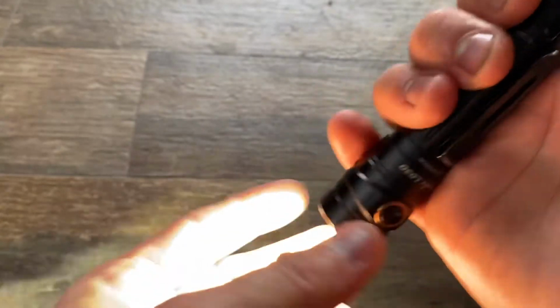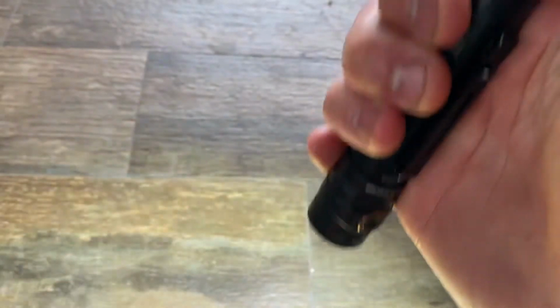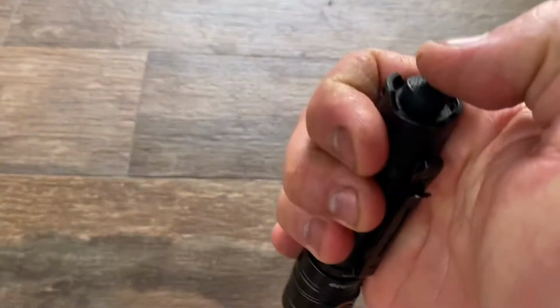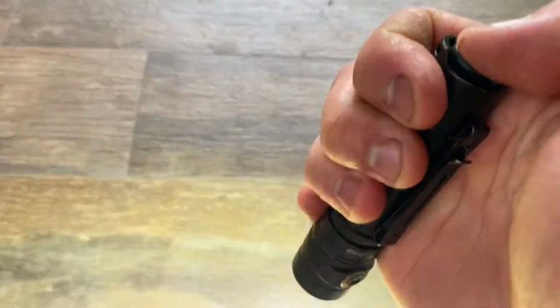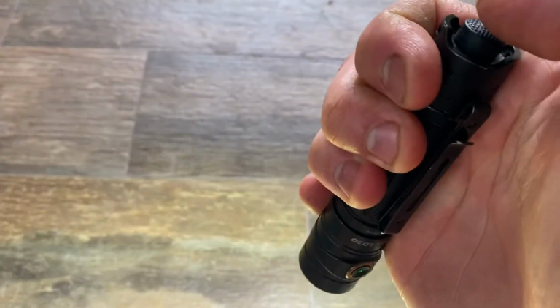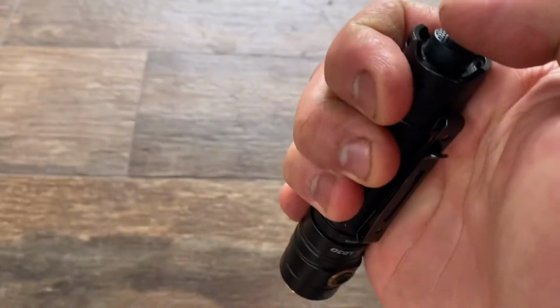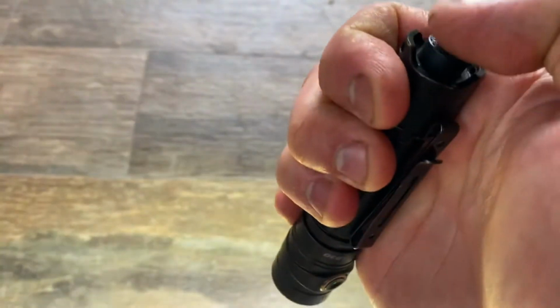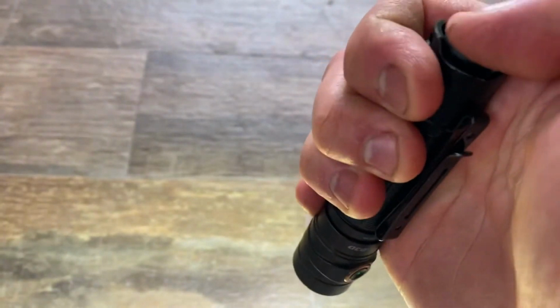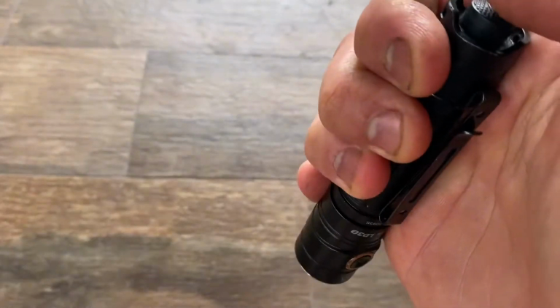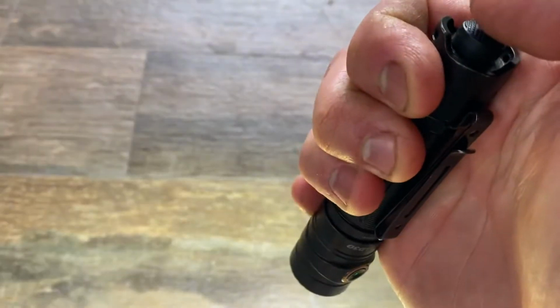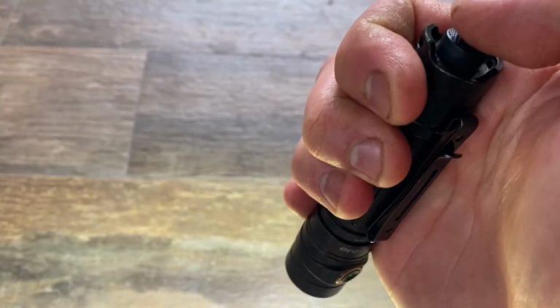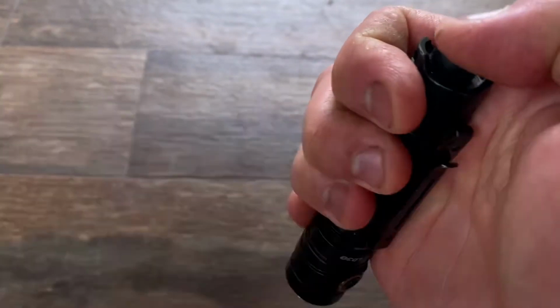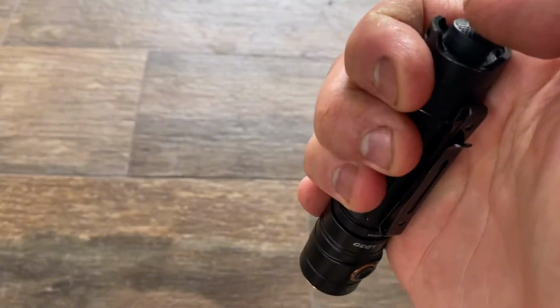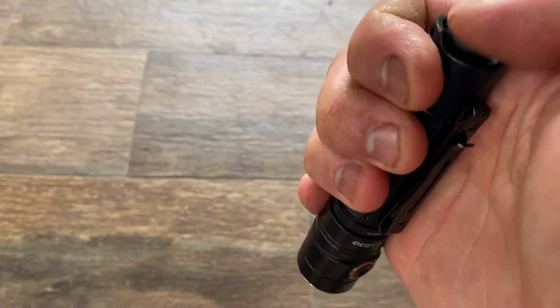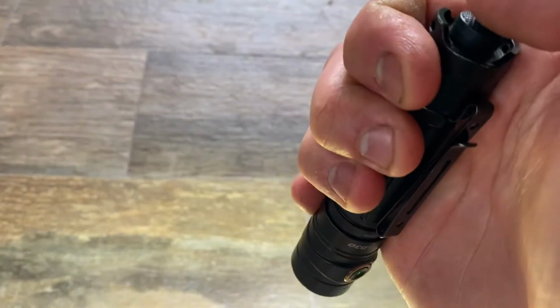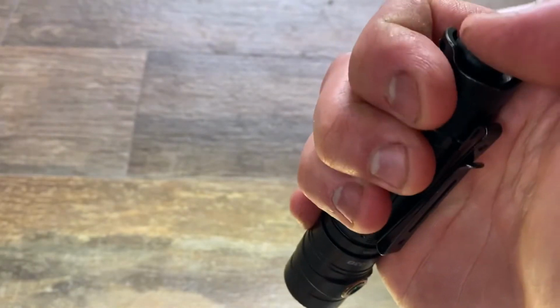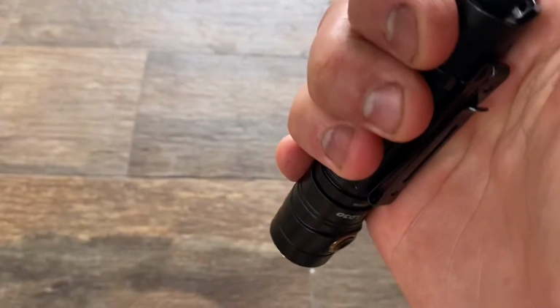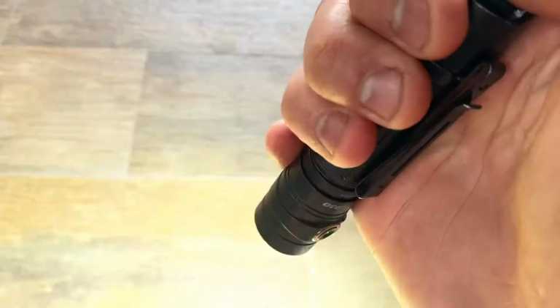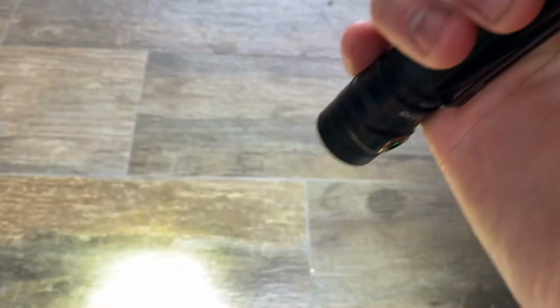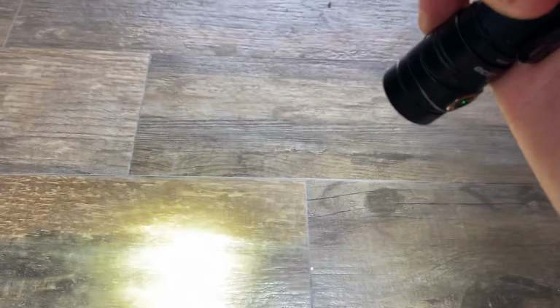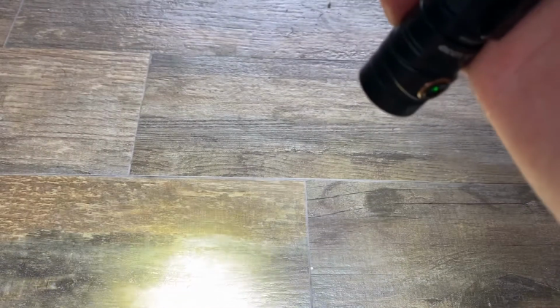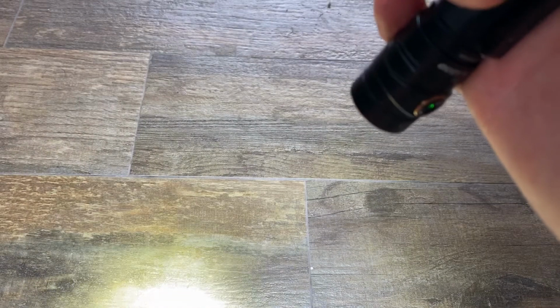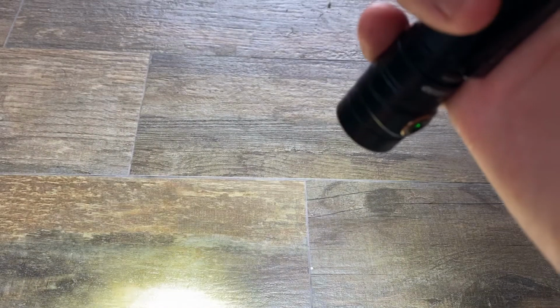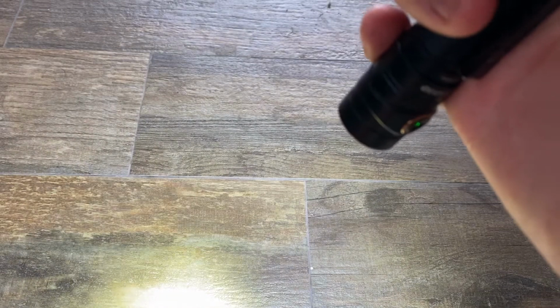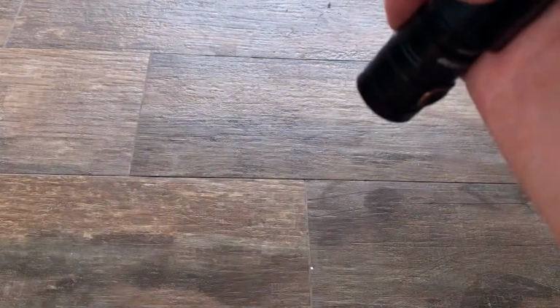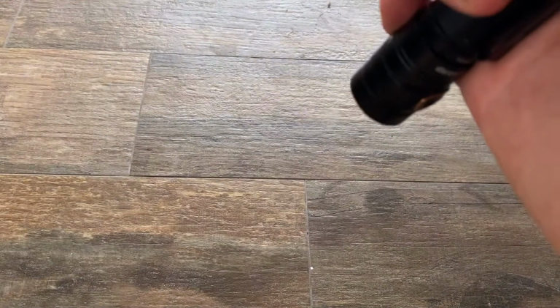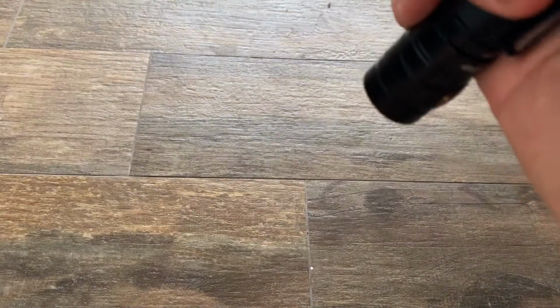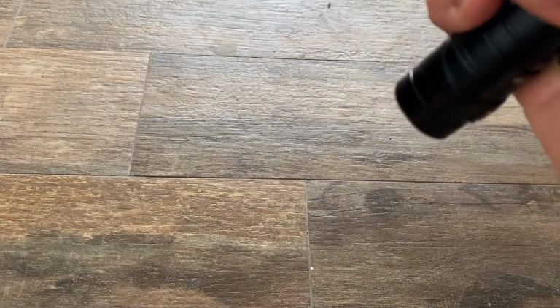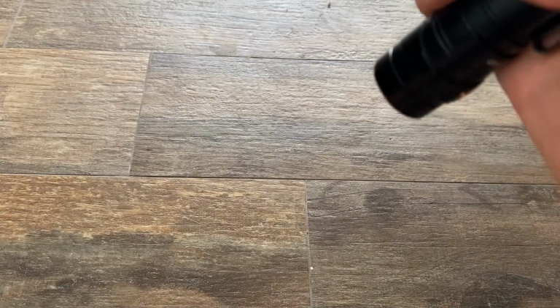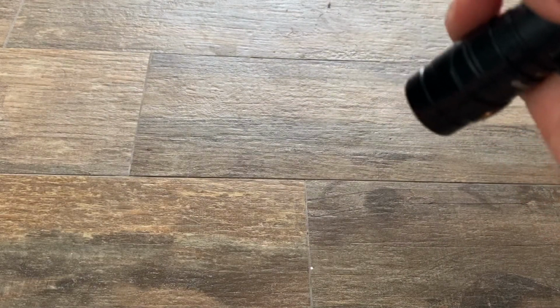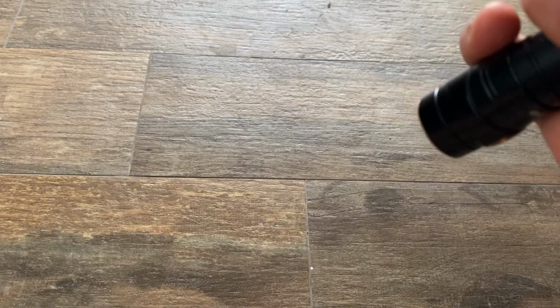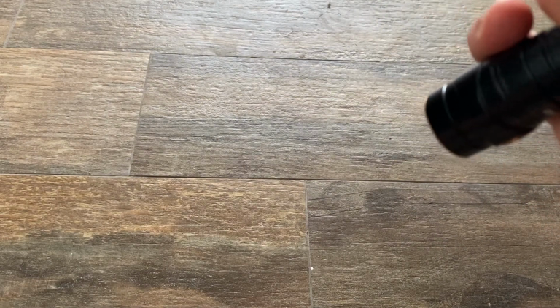How's the click operation? It's solid — you get a solid click, which is my preference for these tail clickies. The candela, meaning how intense the light beam is, is about 10,000 at the 1600 lumens setting.